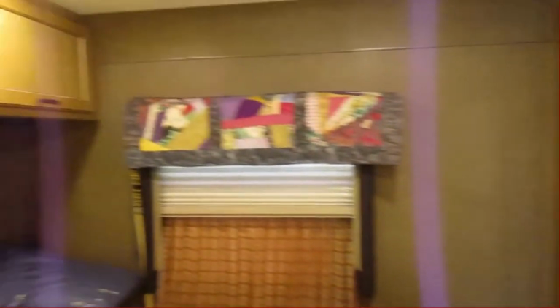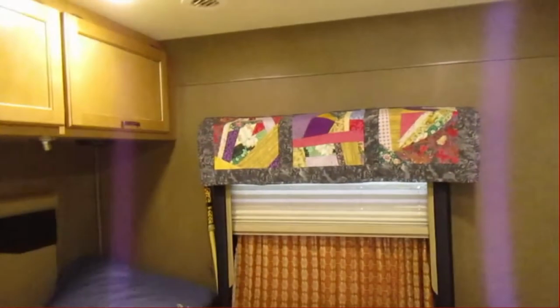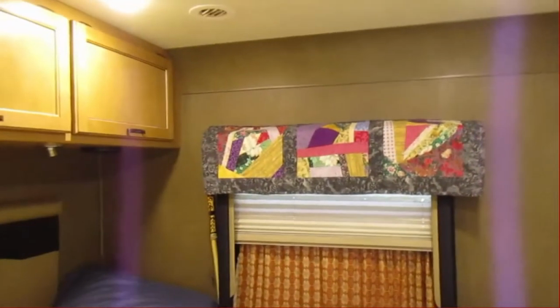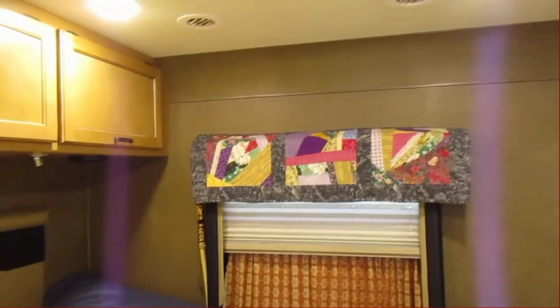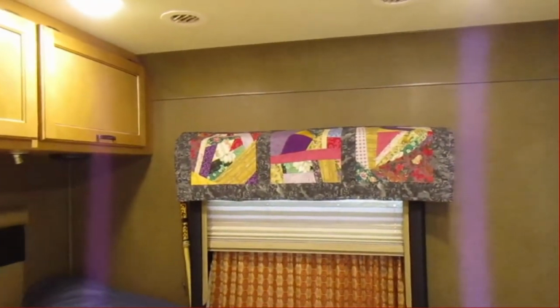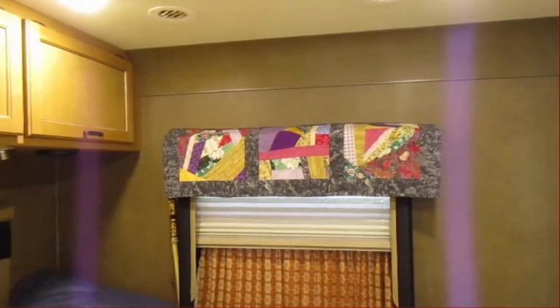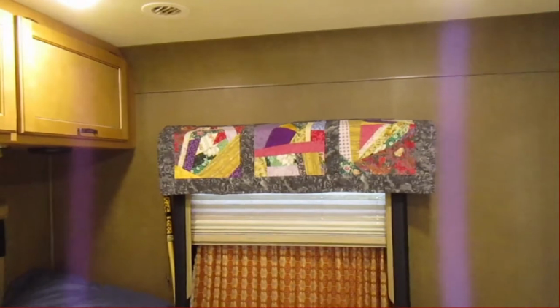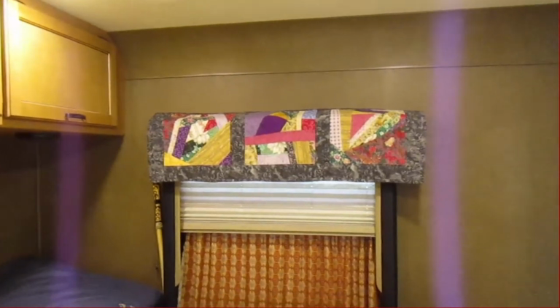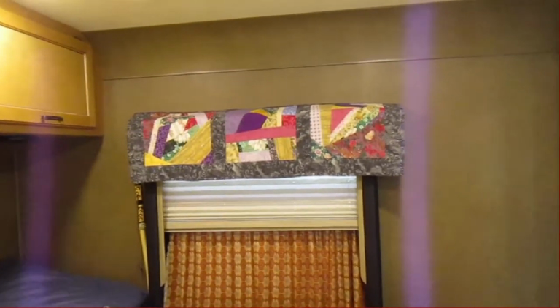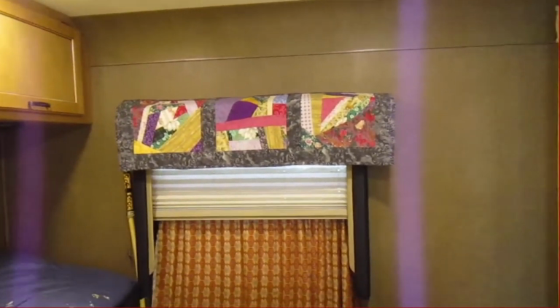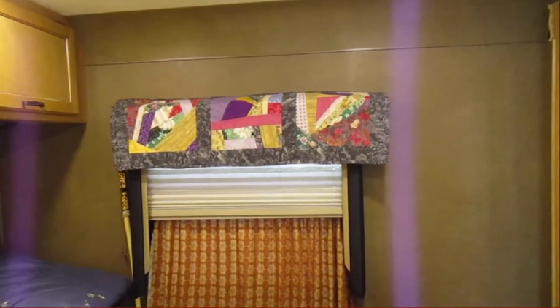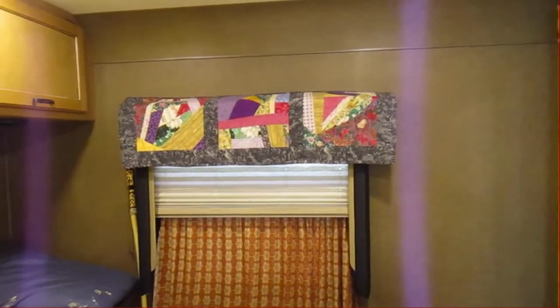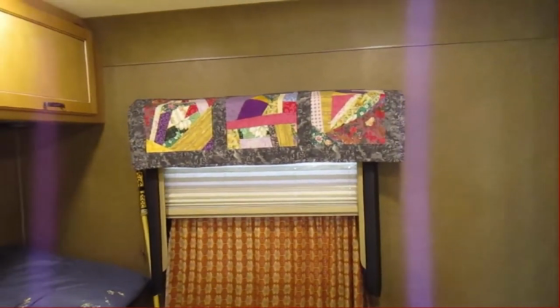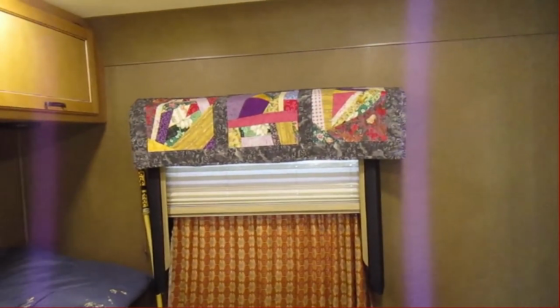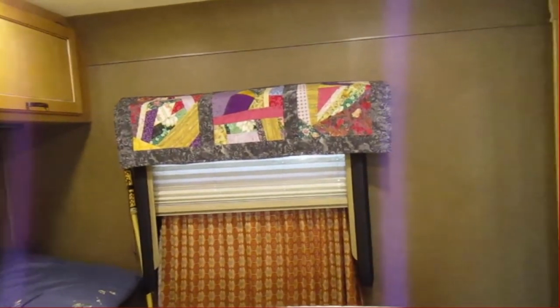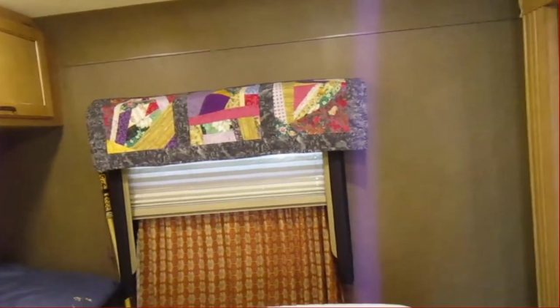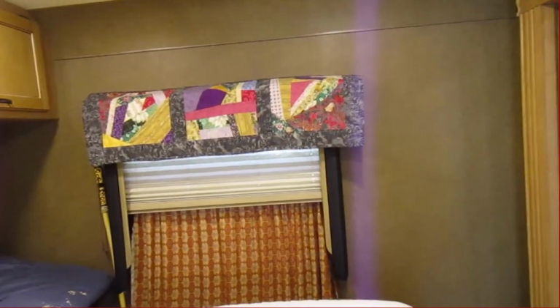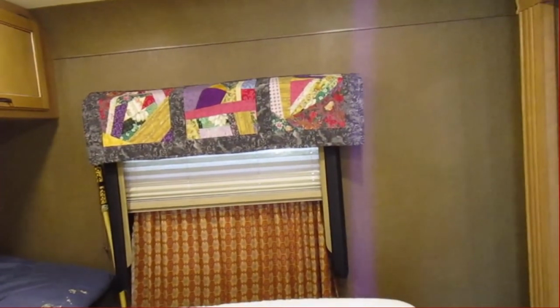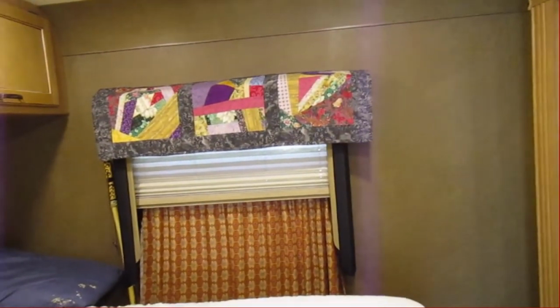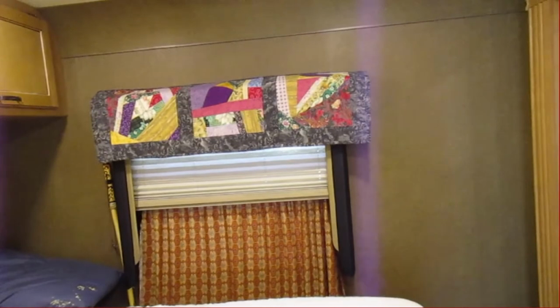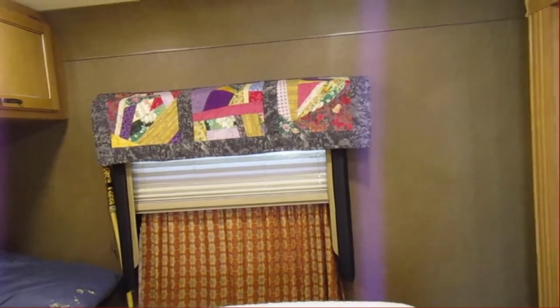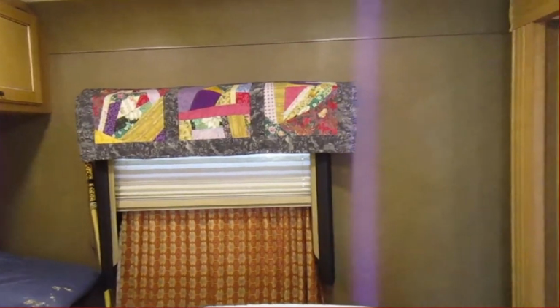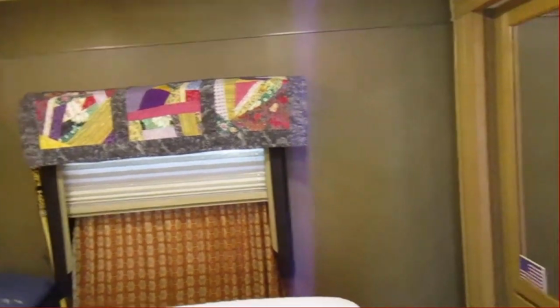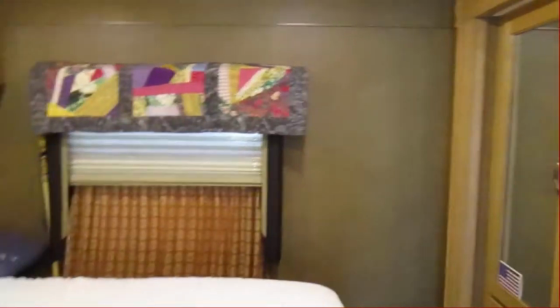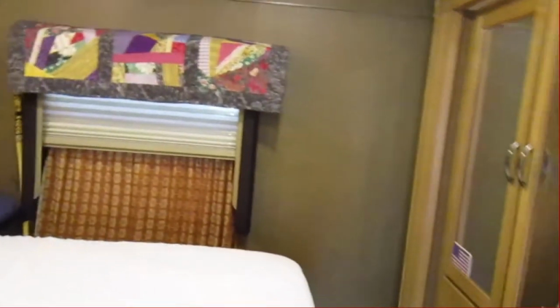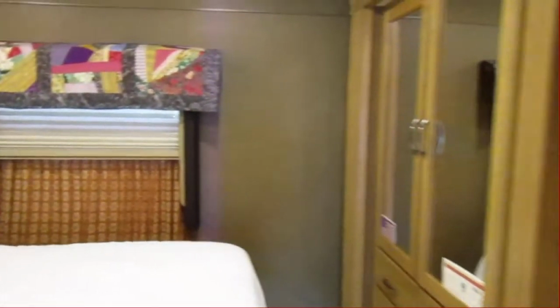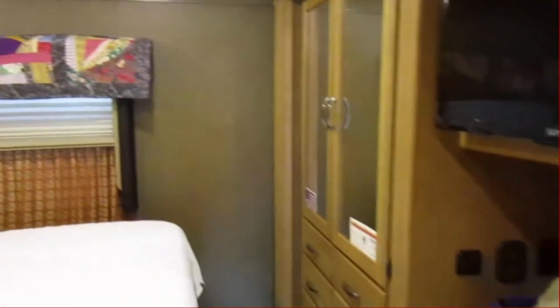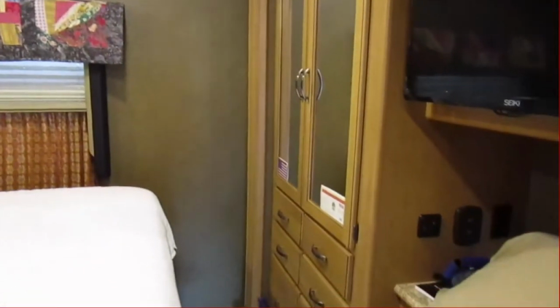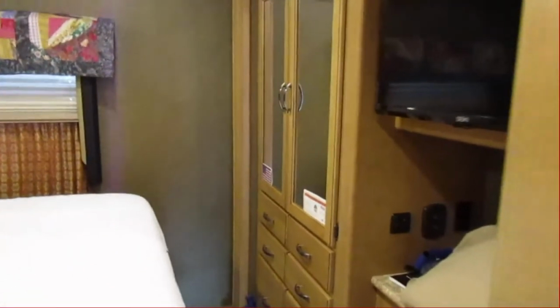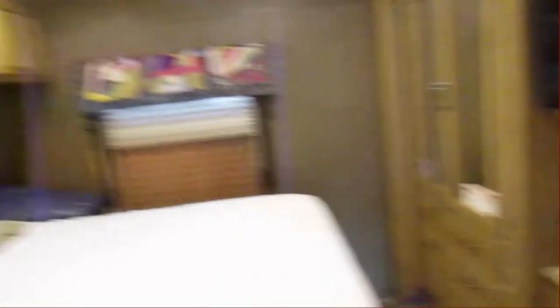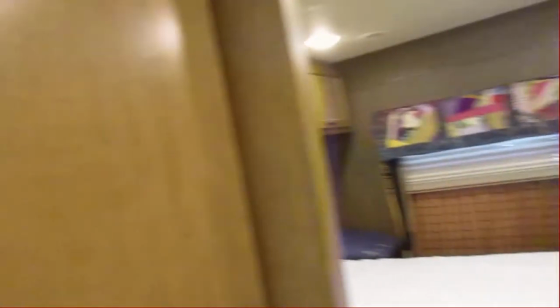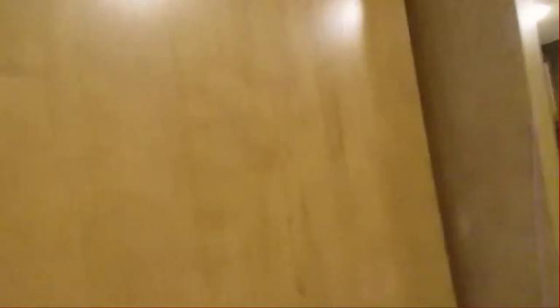That up there, I made. It's called my Crazy Quilt — that's just half of it, and I stitched that up on my sewing machine. I don't have a sewing machine anymore, so I can't sew.